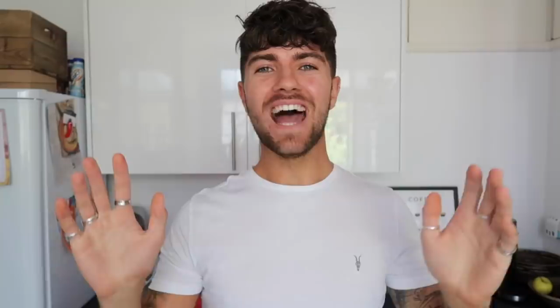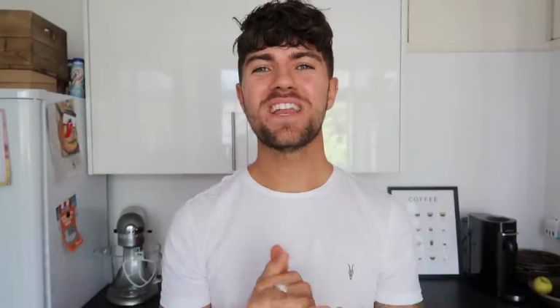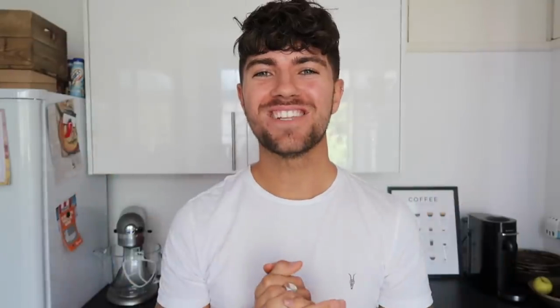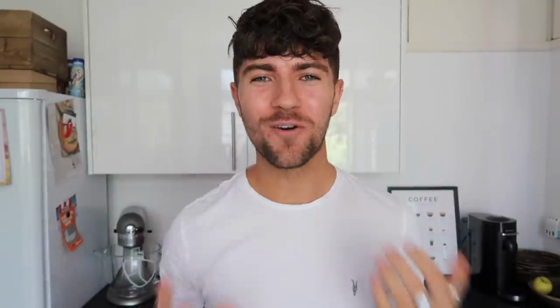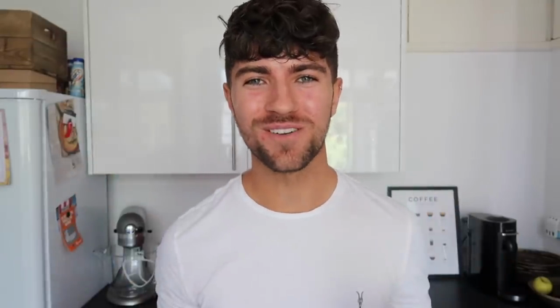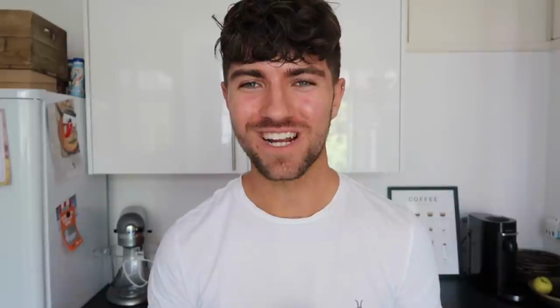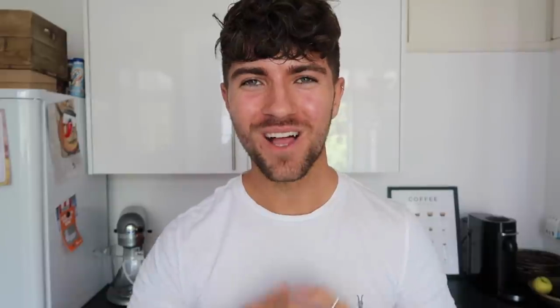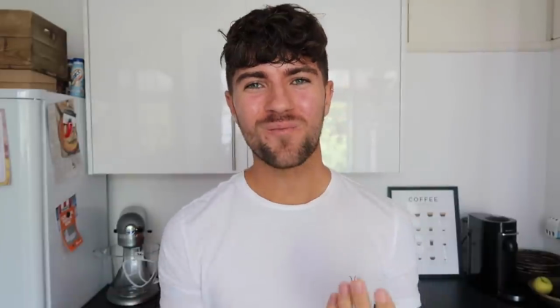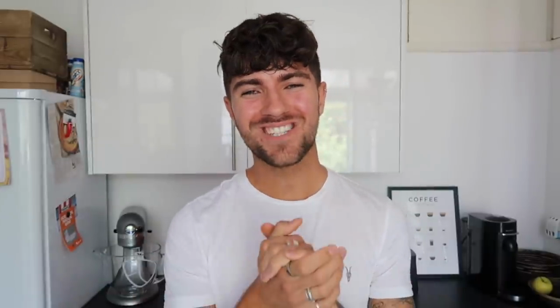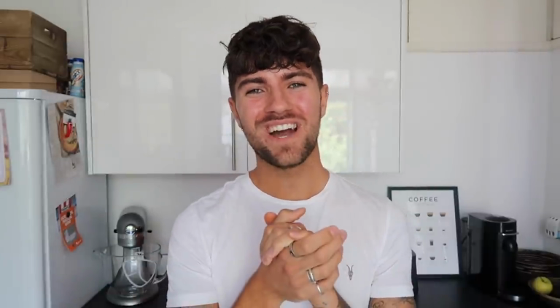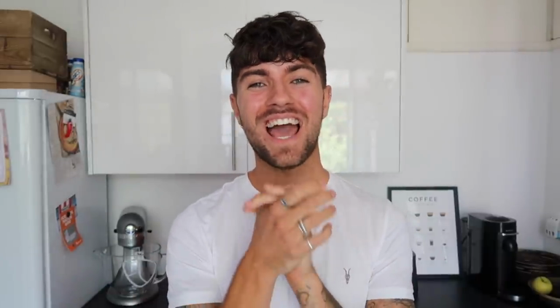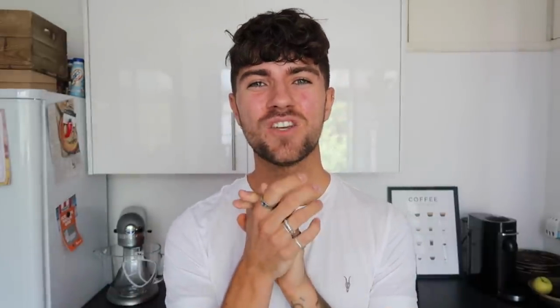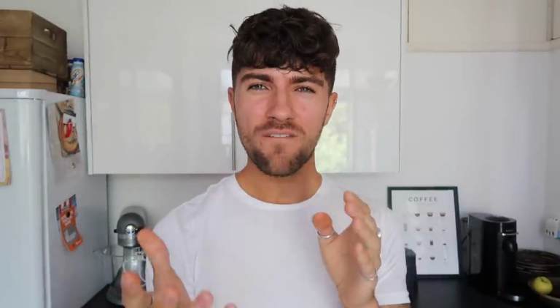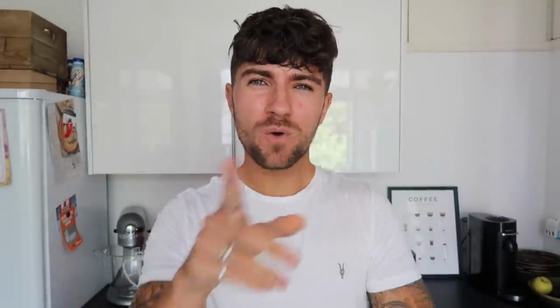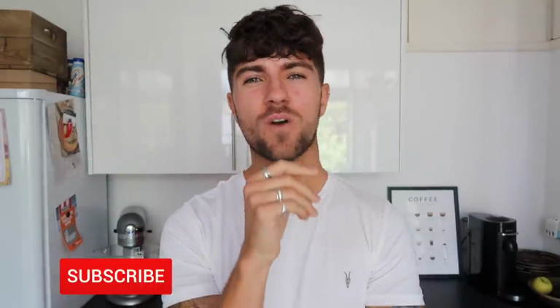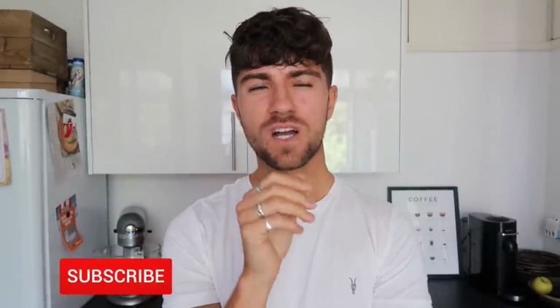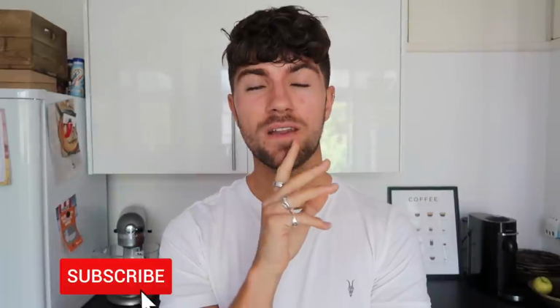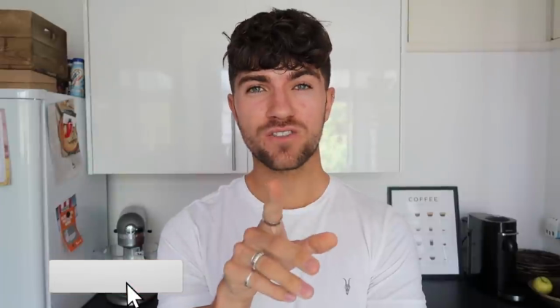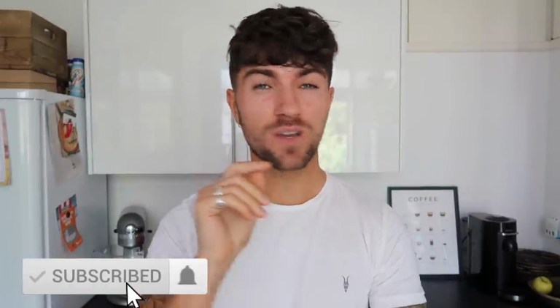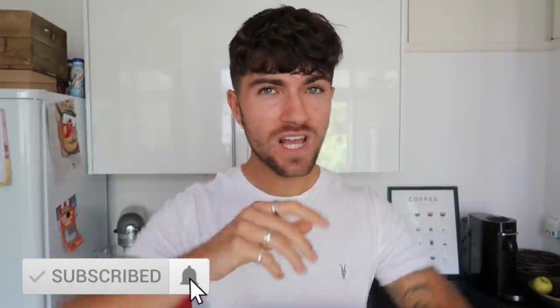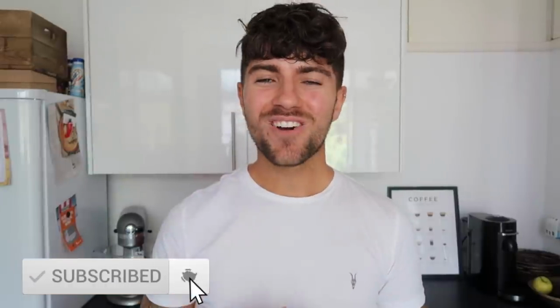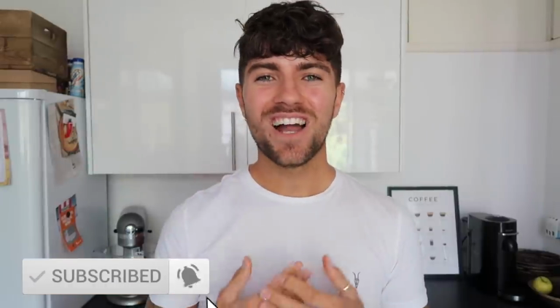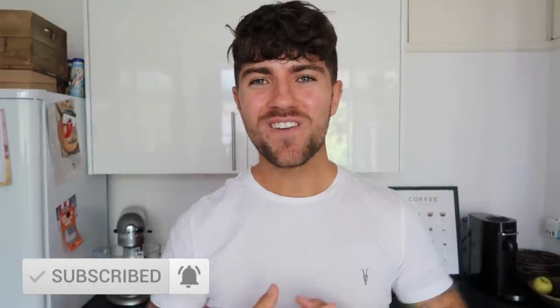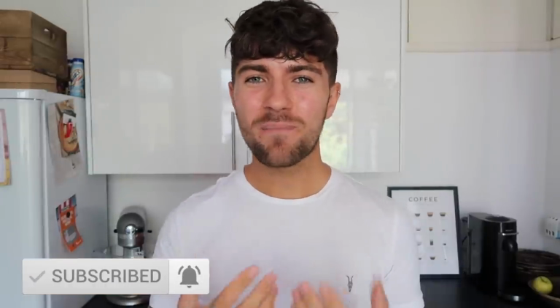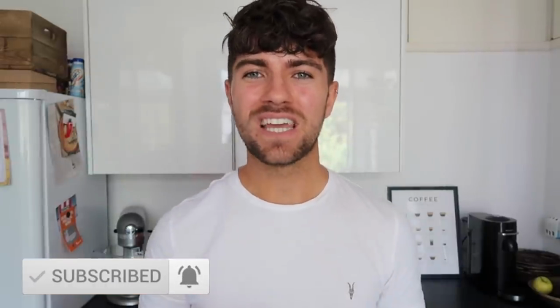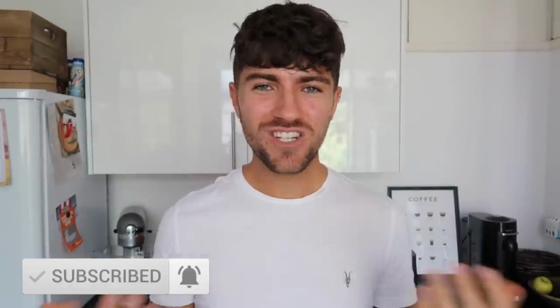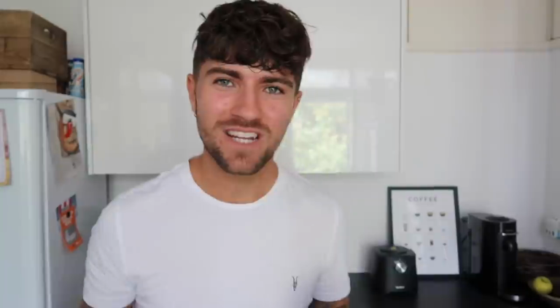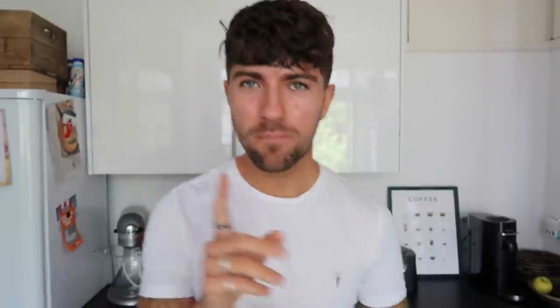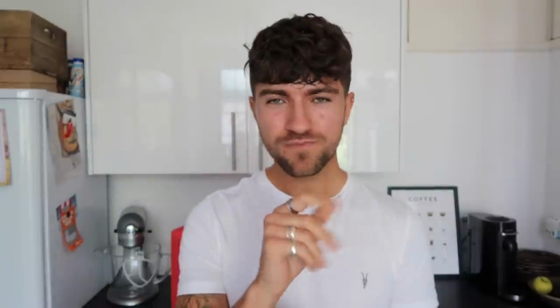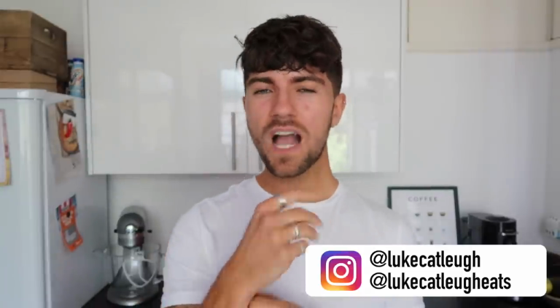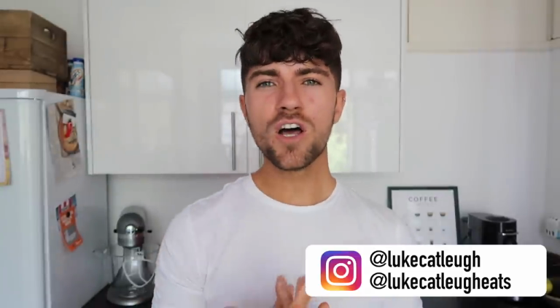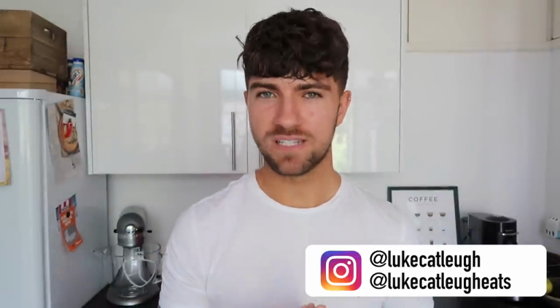Hello everybody, how are you doing? Welcome back to my channel and to a video I've wanted to film for quite some time. I'm very interested because I love cooking, I love food, and everything about being in the kitchen I just genuinely enjoy.